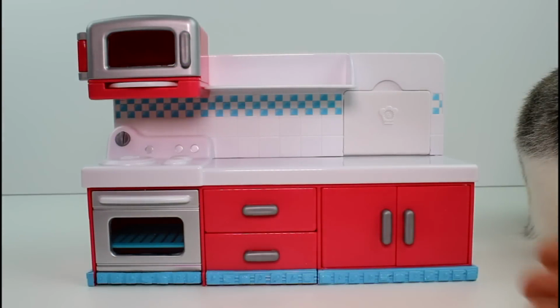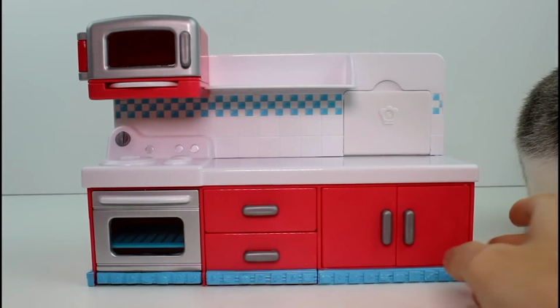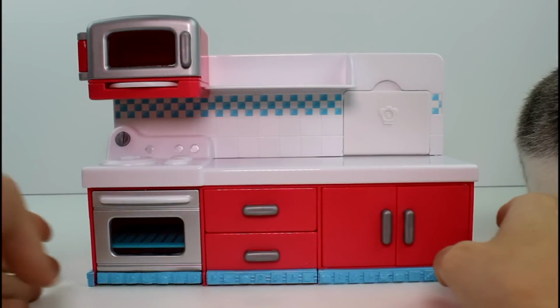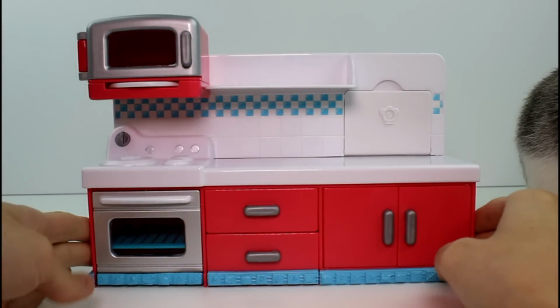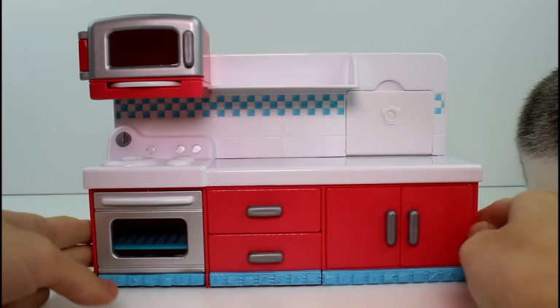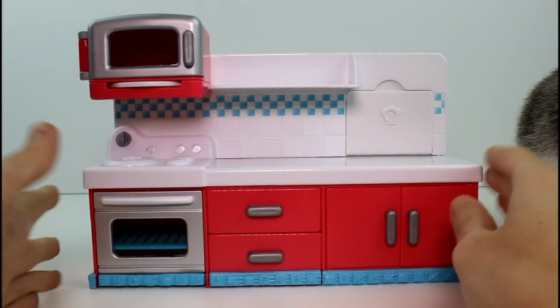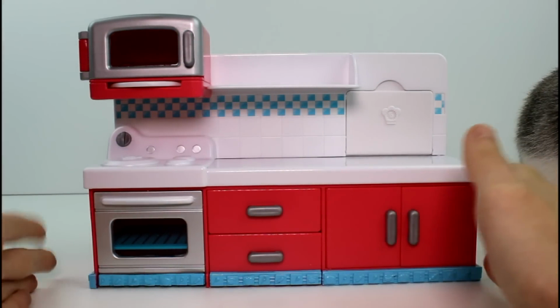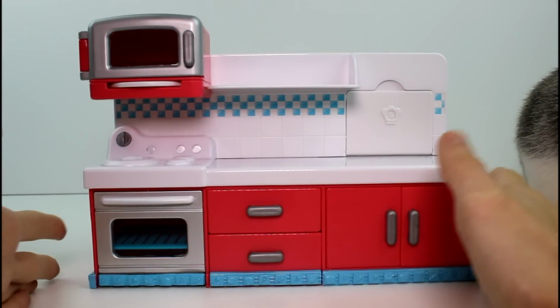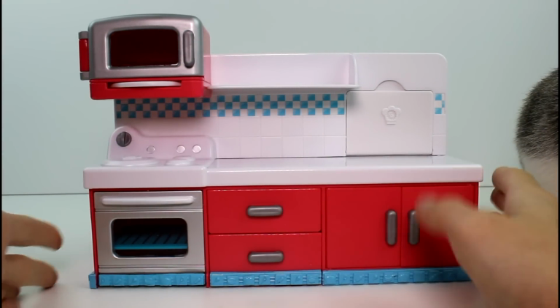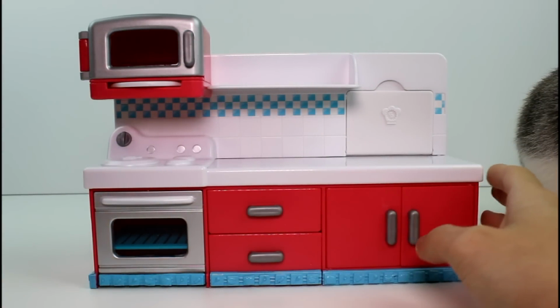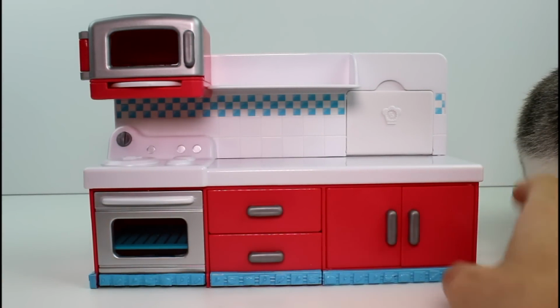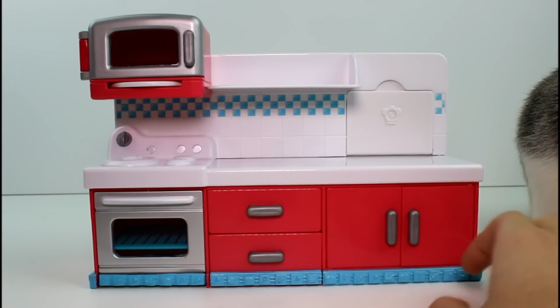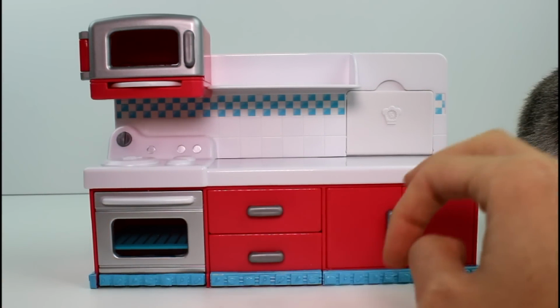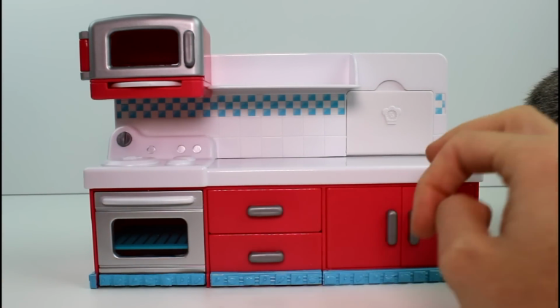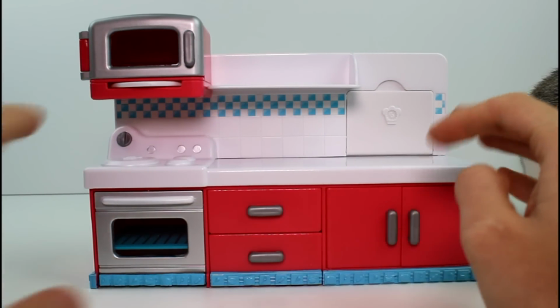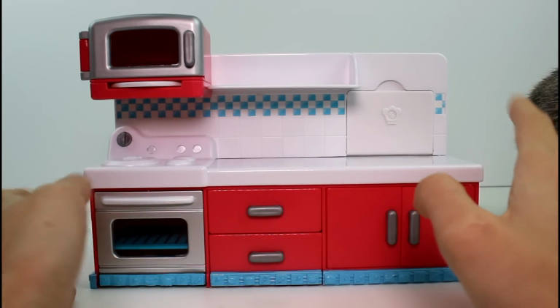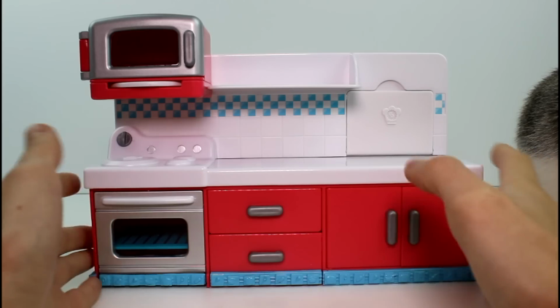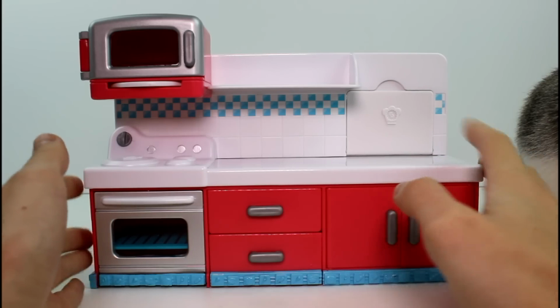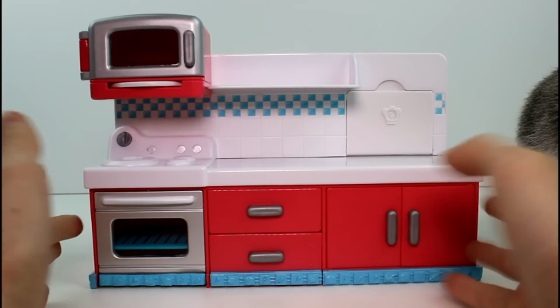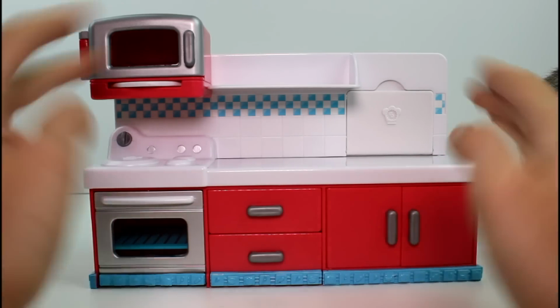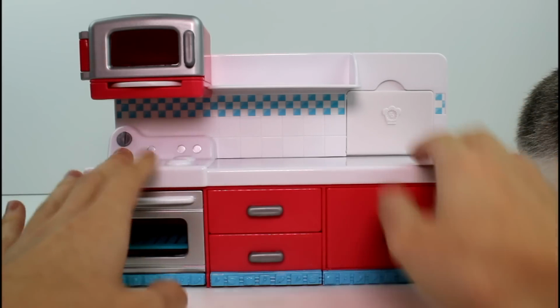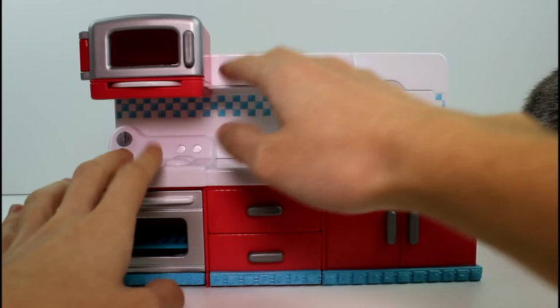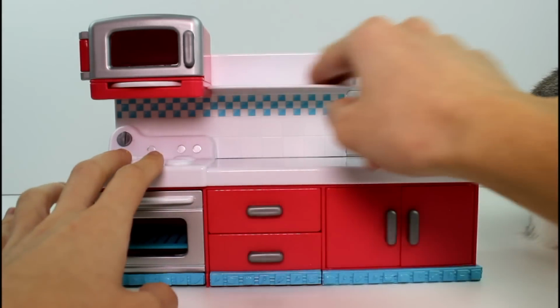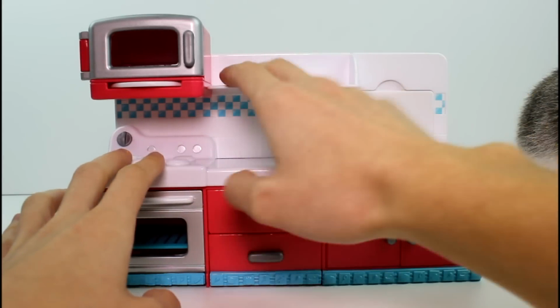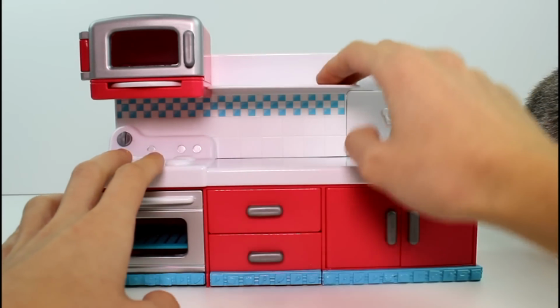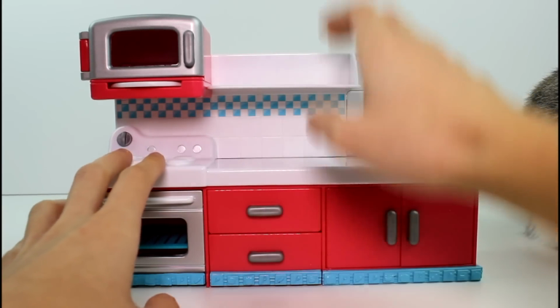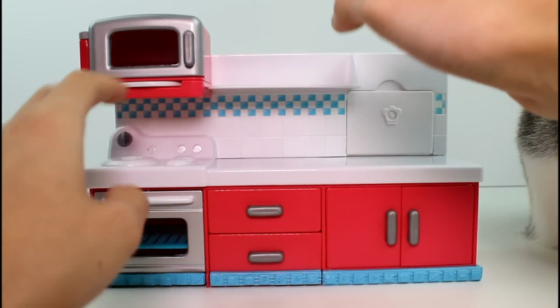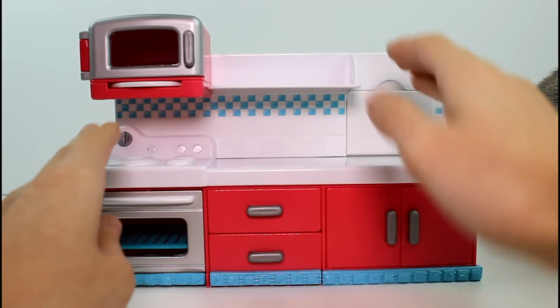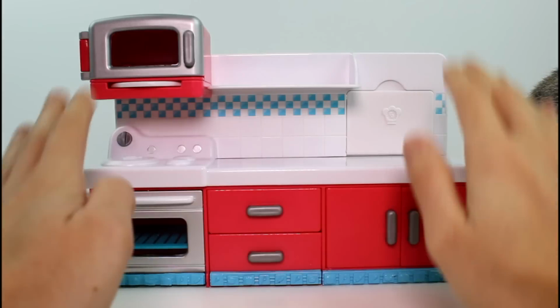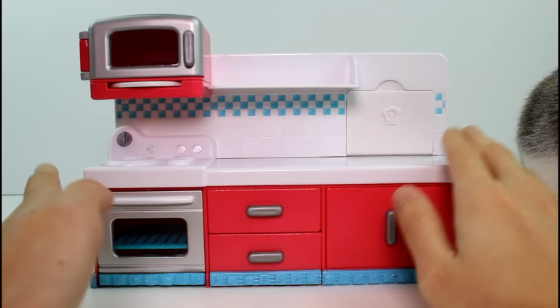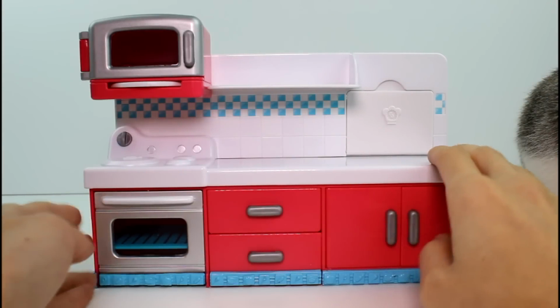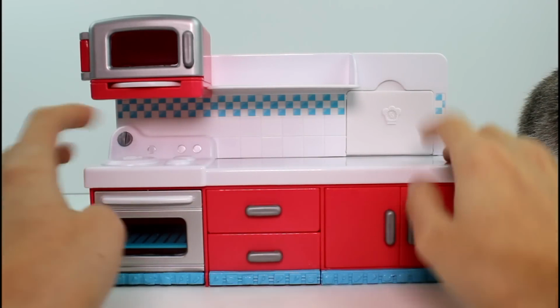Okay guys, here is the main portion of the play set. I will bring in the rest of the pieces in just a minute. It looks like we have such a nice little shelf here for our recipe books, which I will bring out in a second.